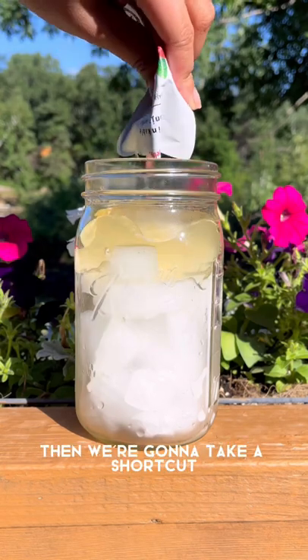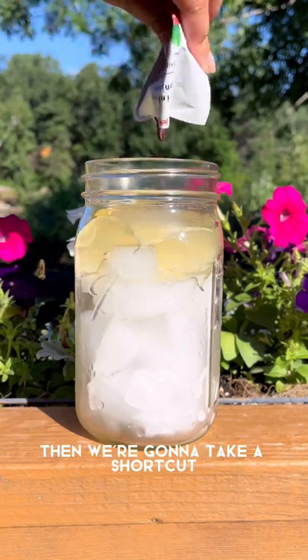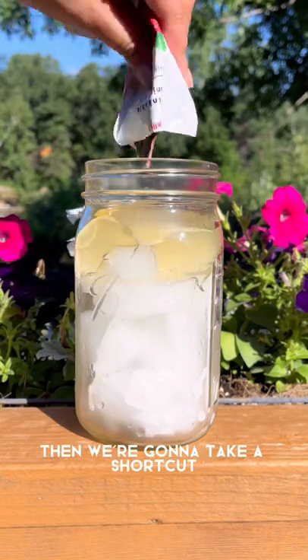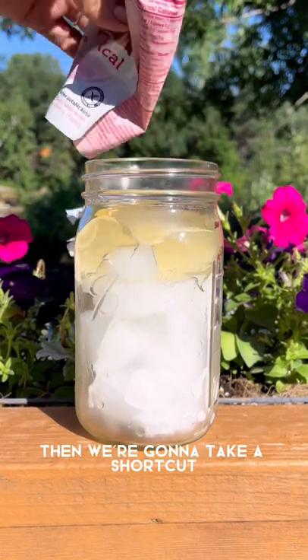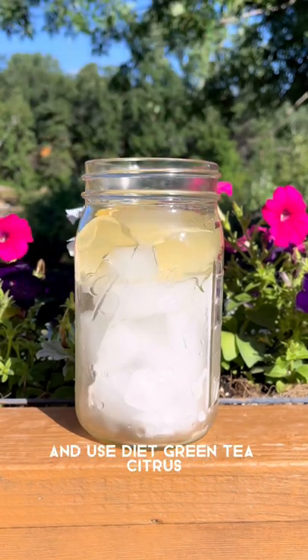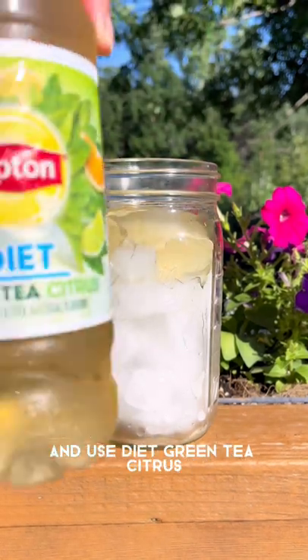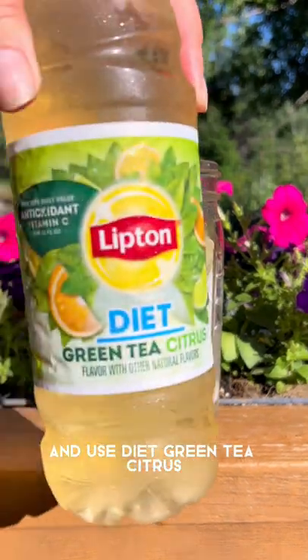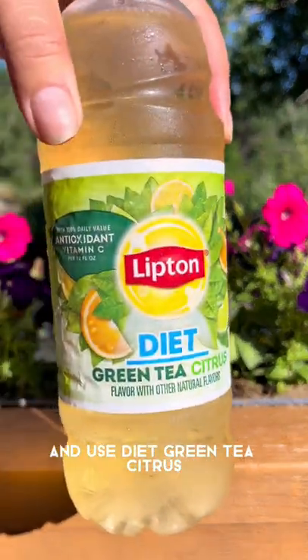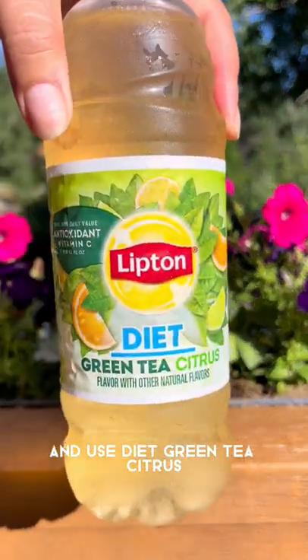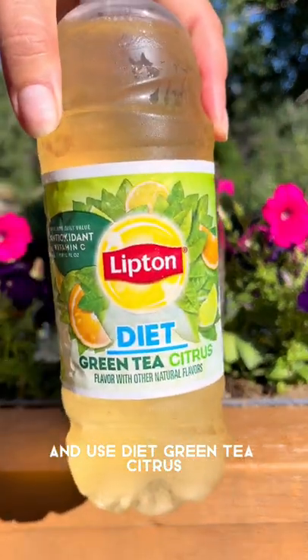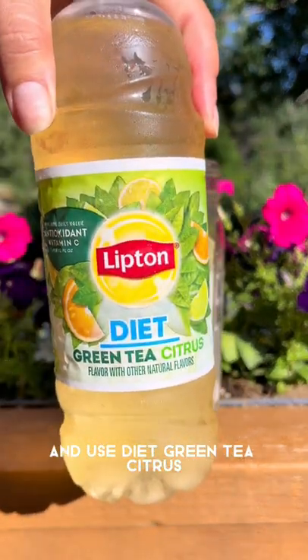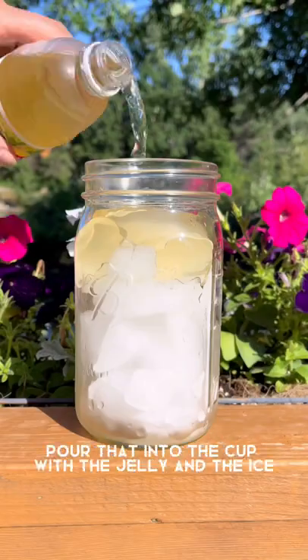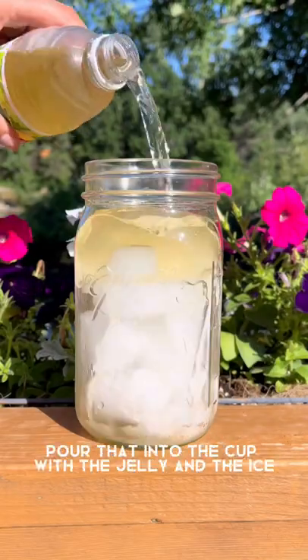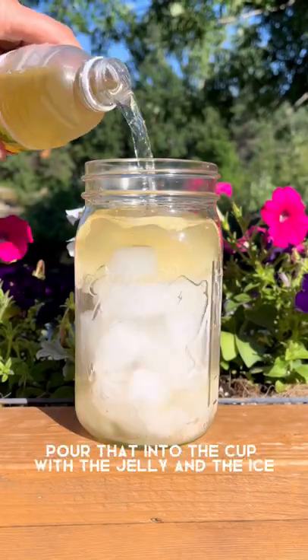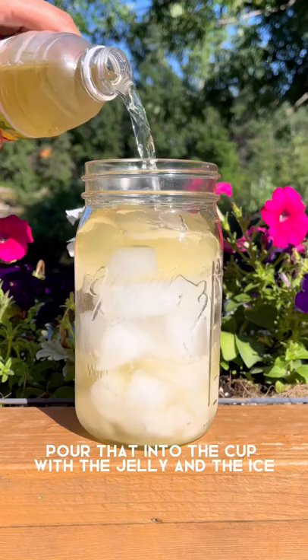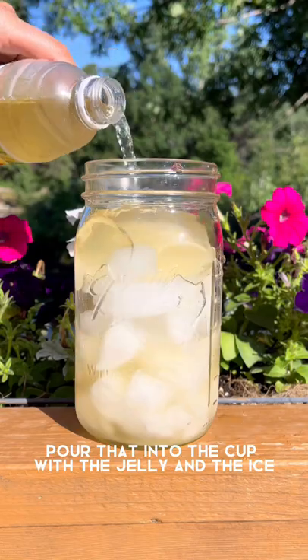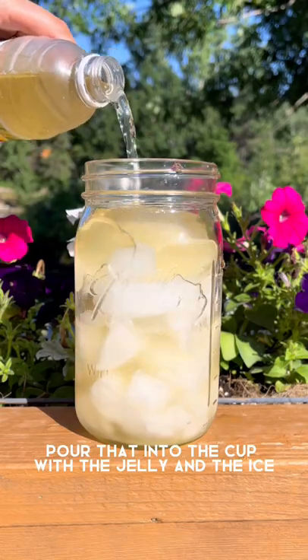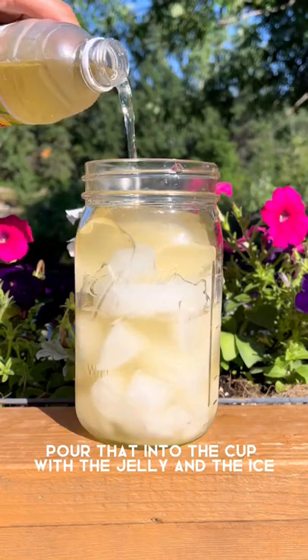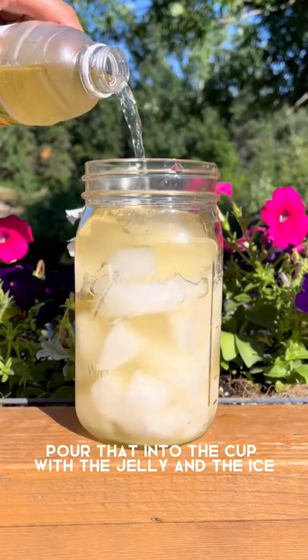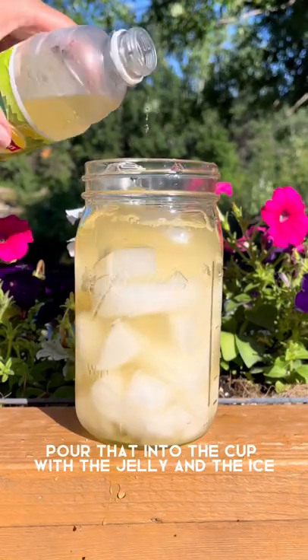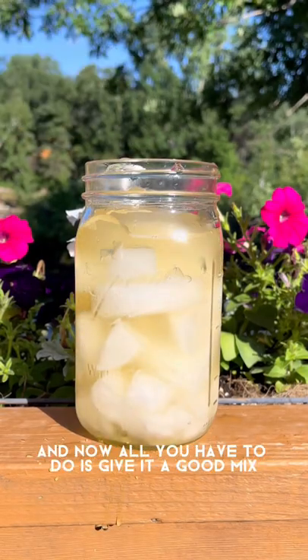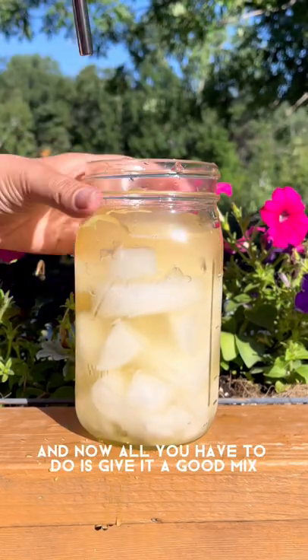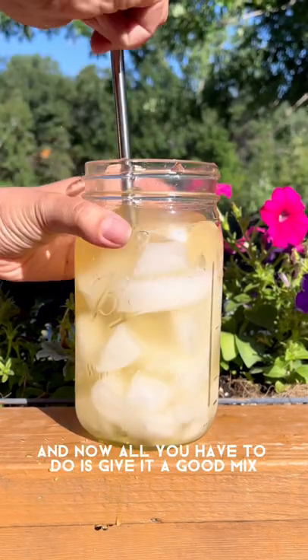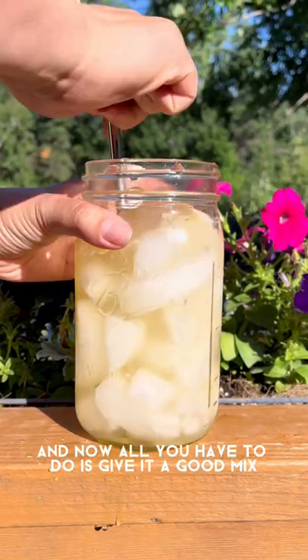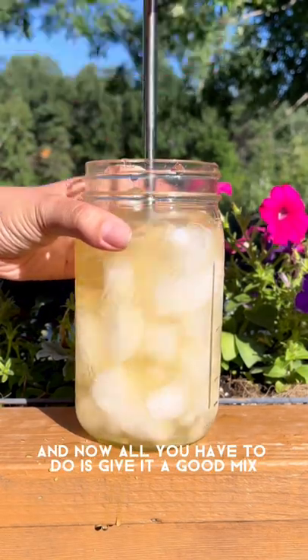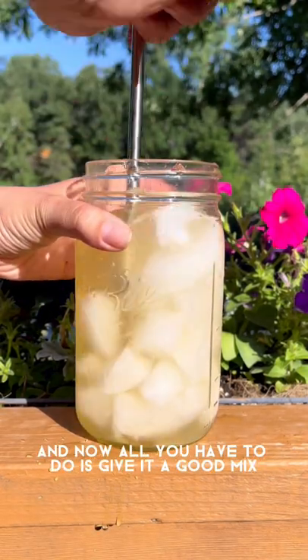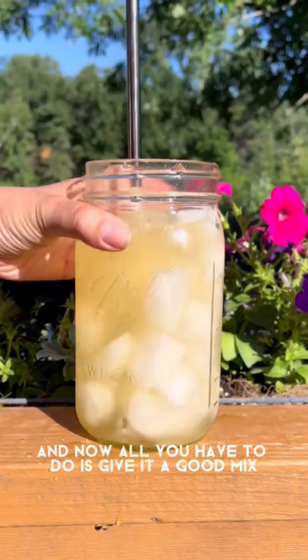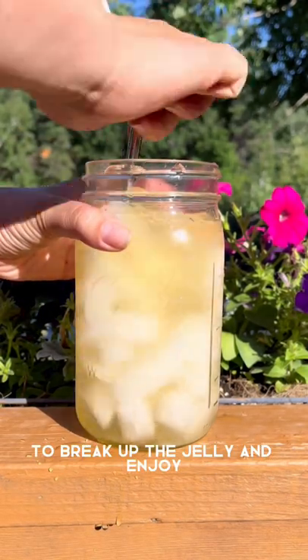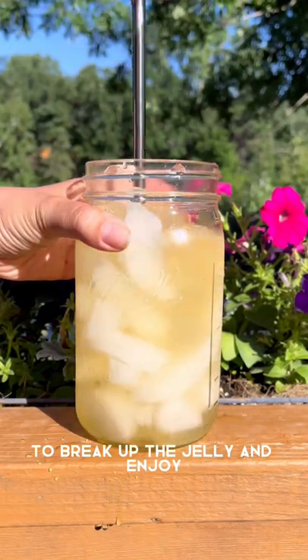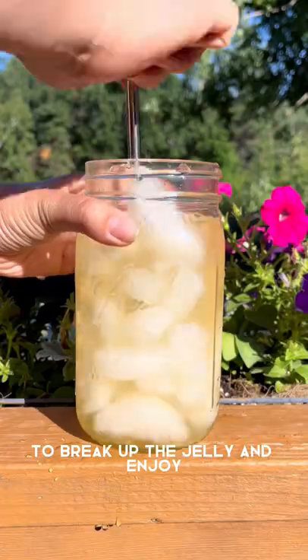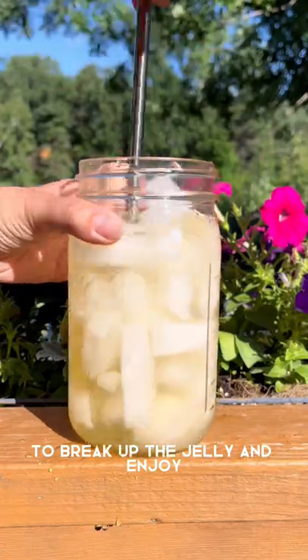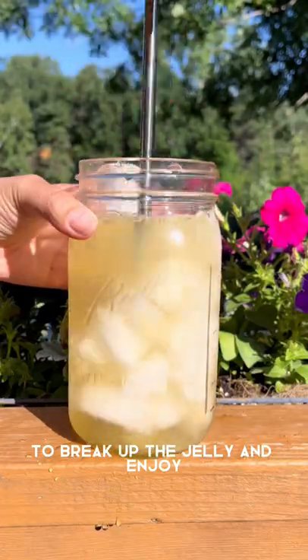Then we're going to take a shortcut and use diet green tea citrus. Pour that into the cup with the jelly and the ice. And now all you have to do is give it a good mix to break up the jelly and enjoy.